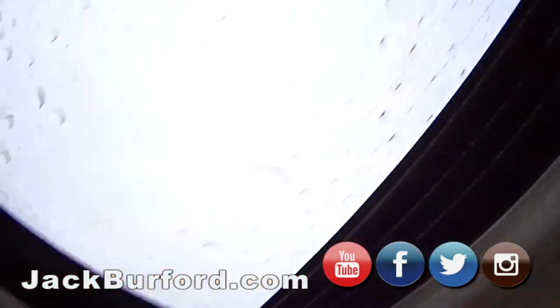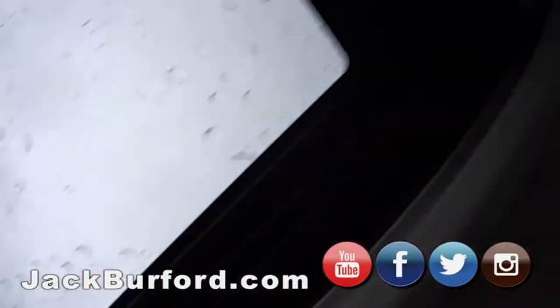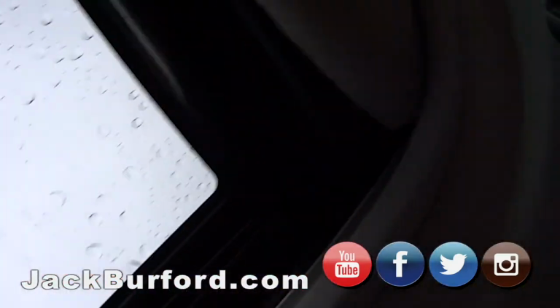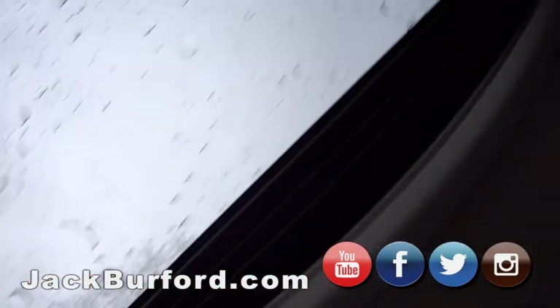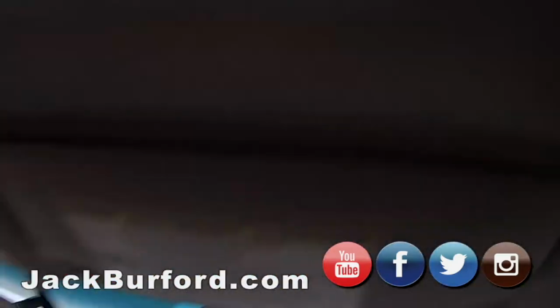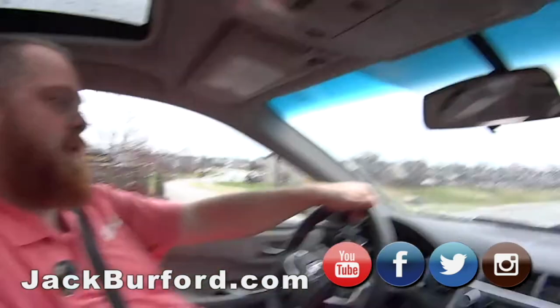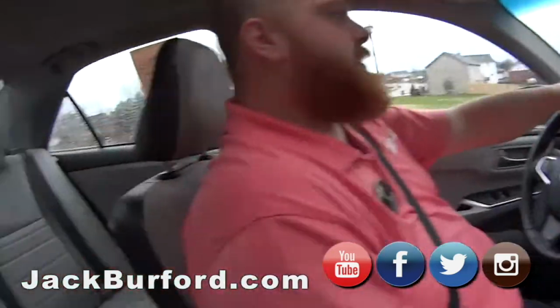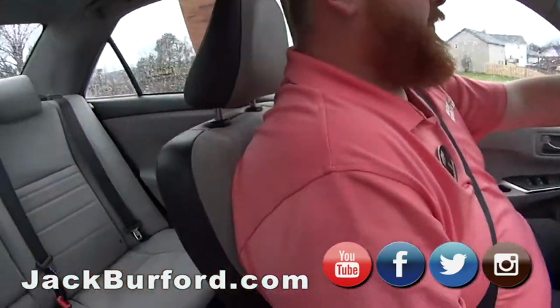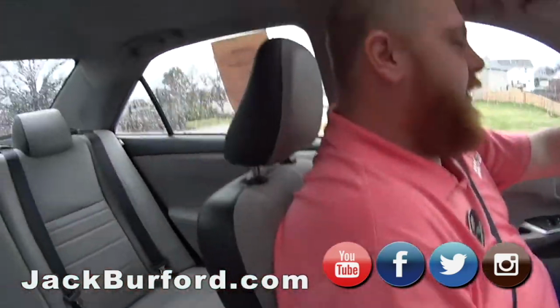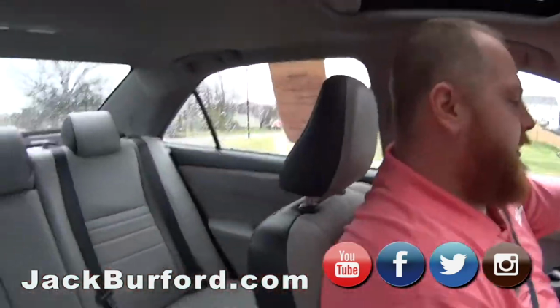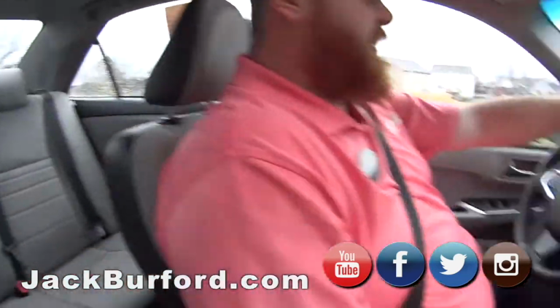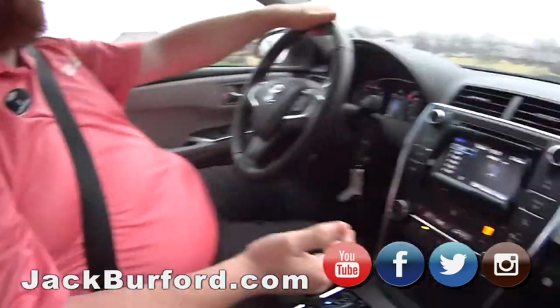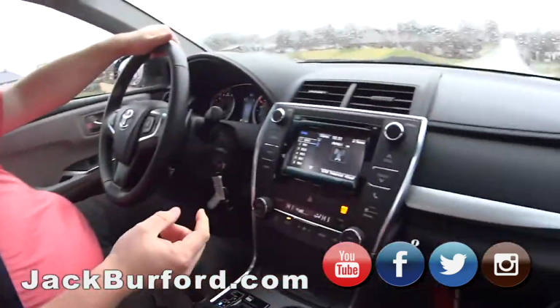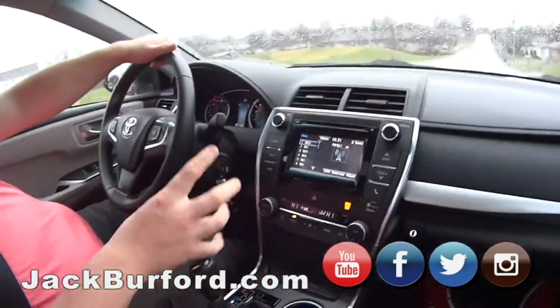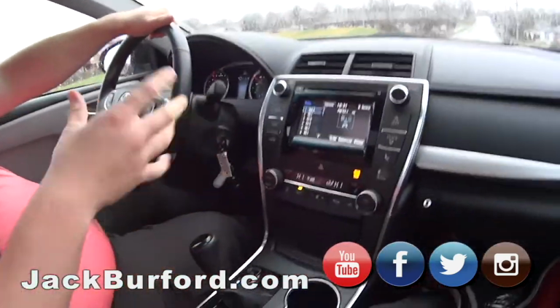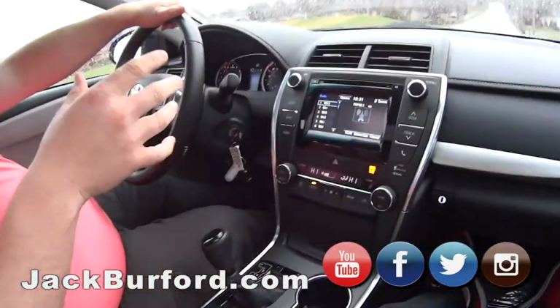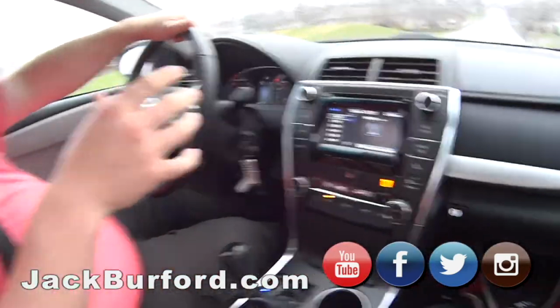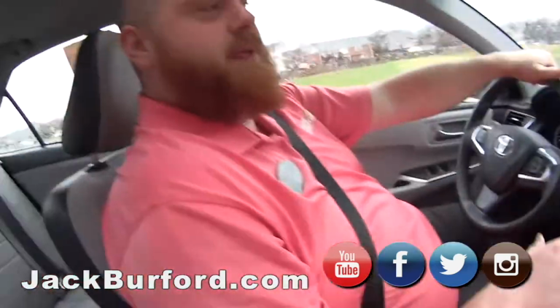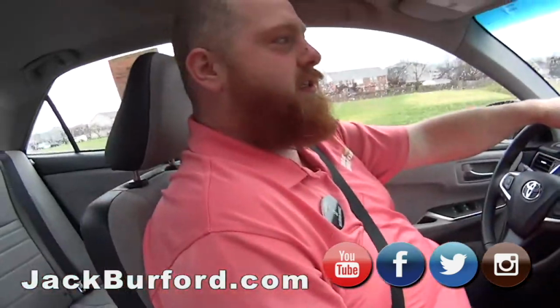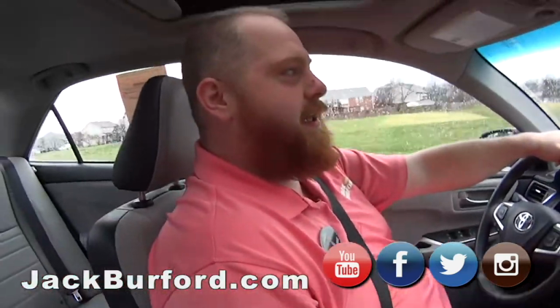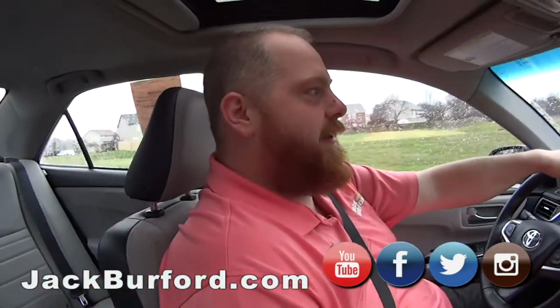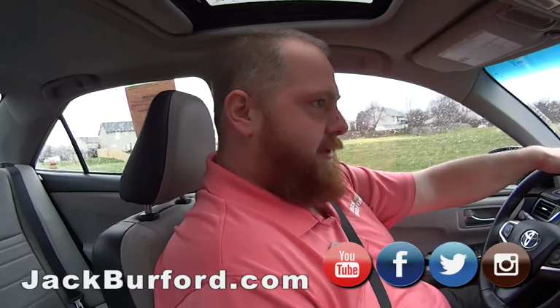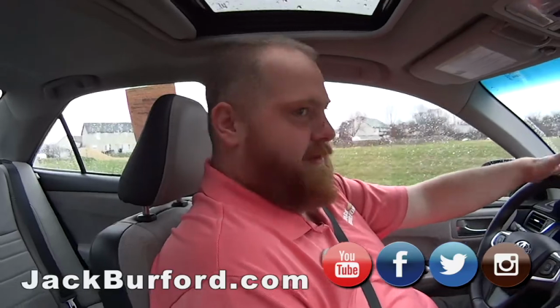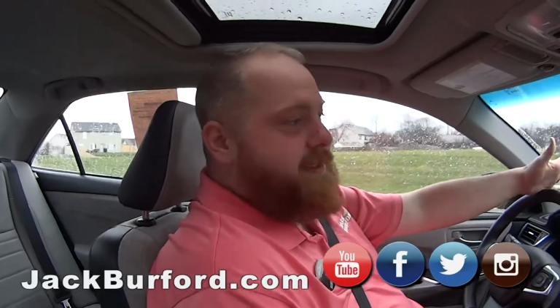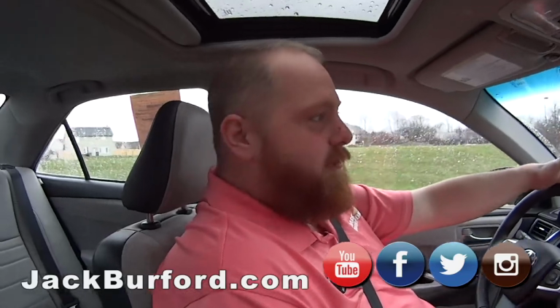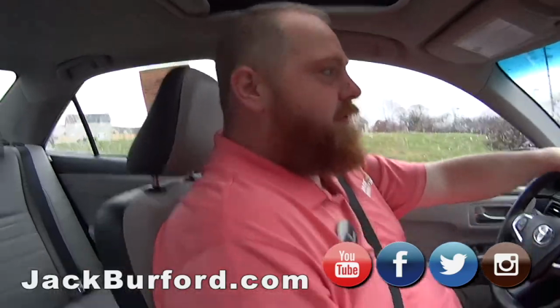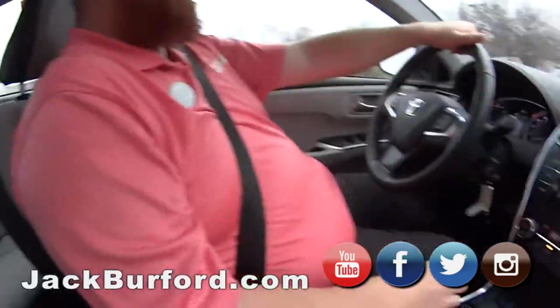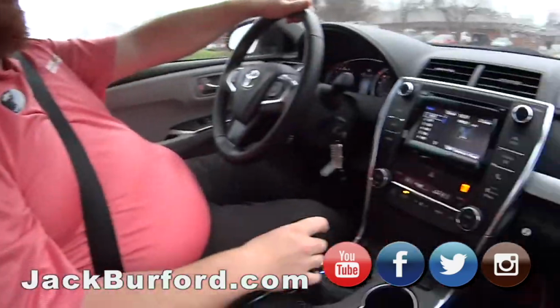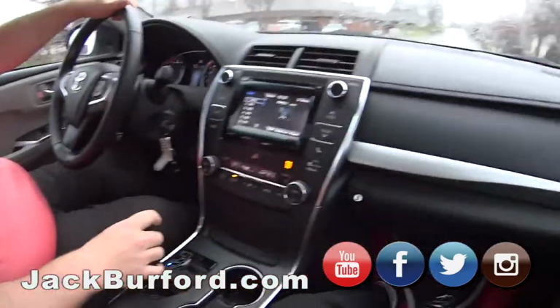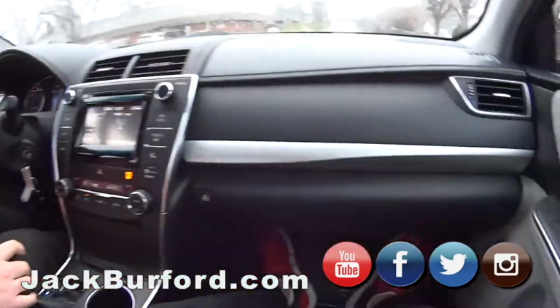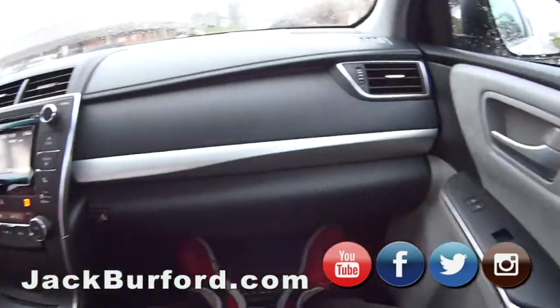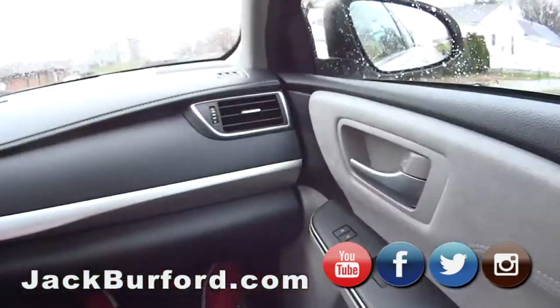It rides really good, really nice. These XSEs have a sport-tuned suspension, so it's not like you're in a race car, but it'll handle the back roads for sure.